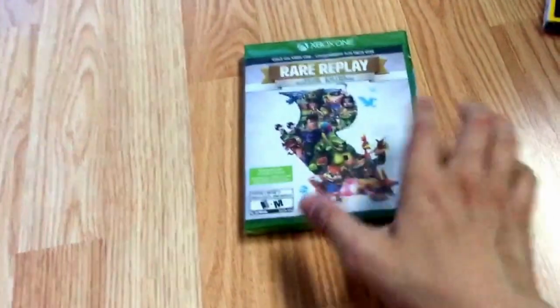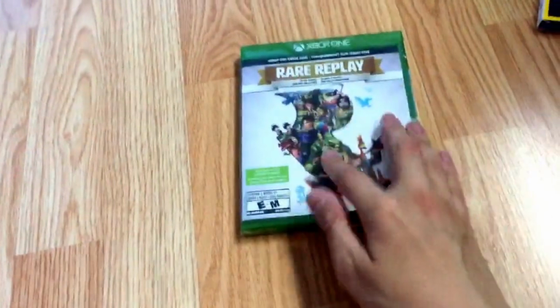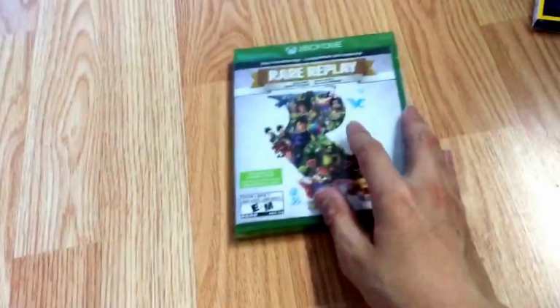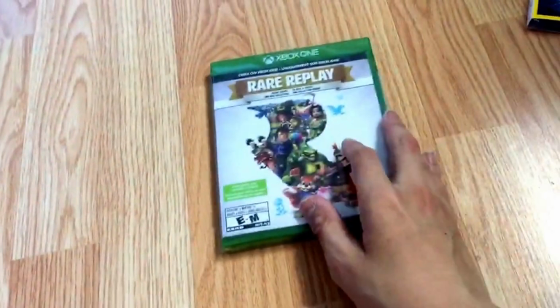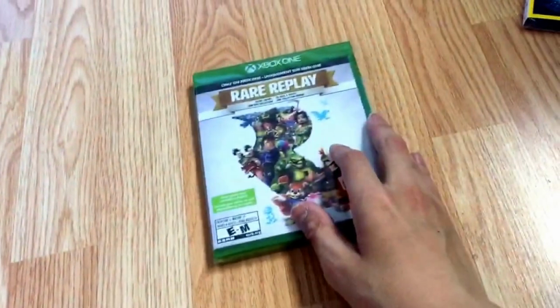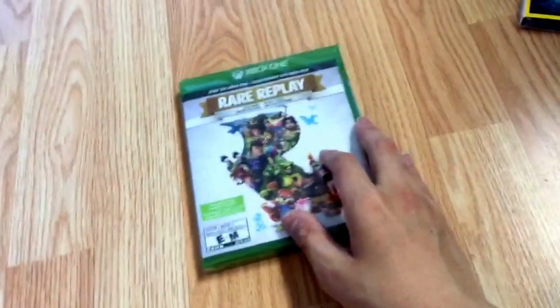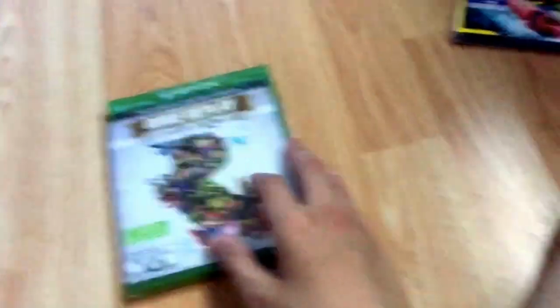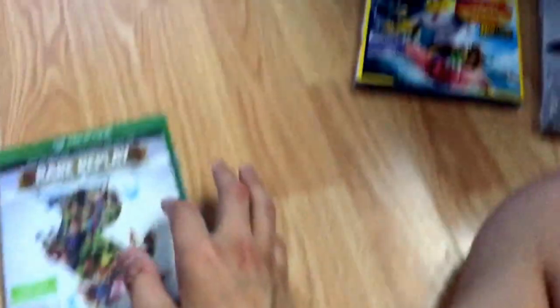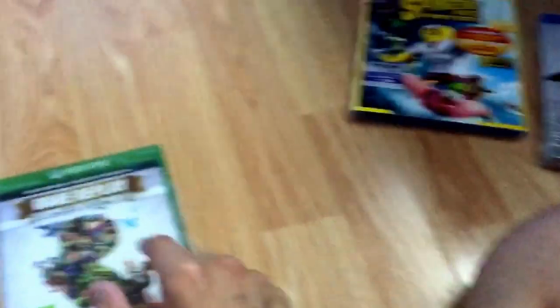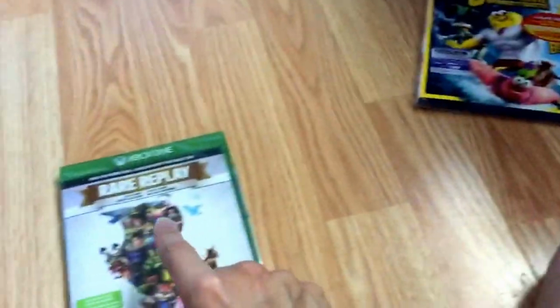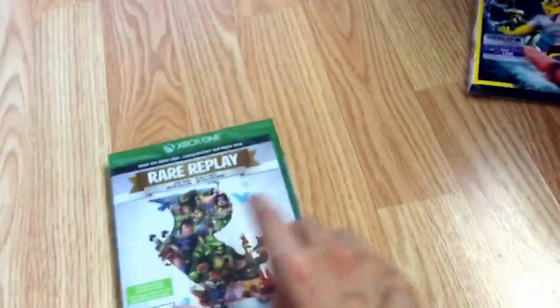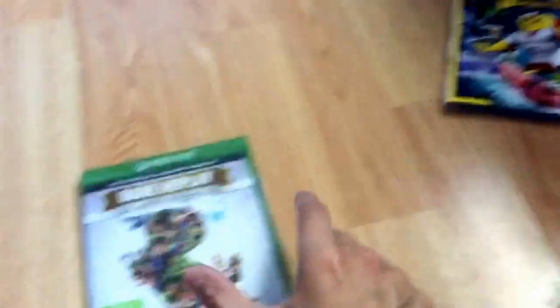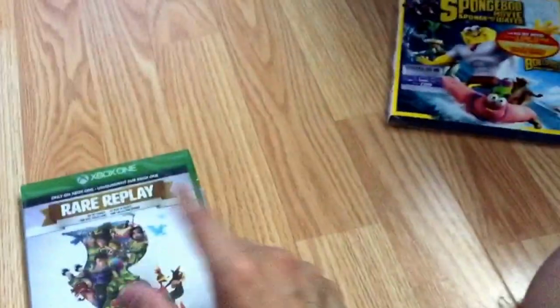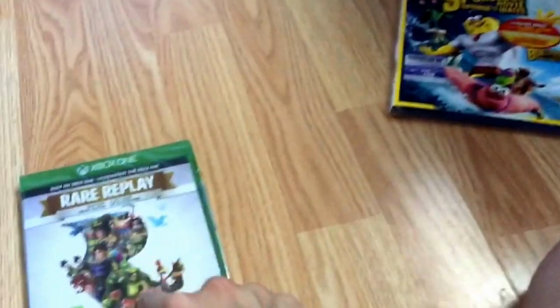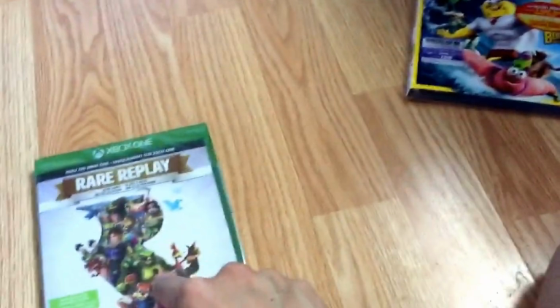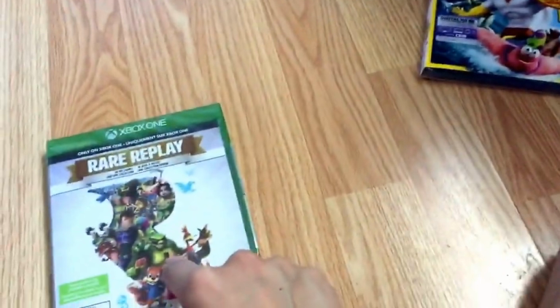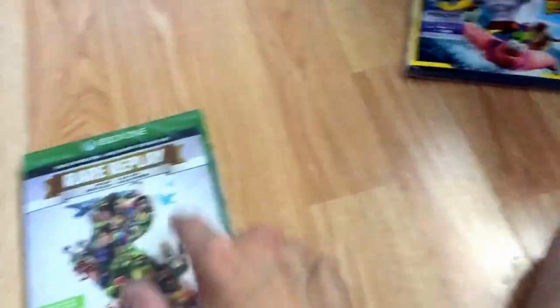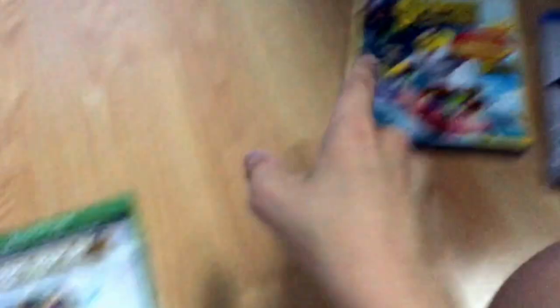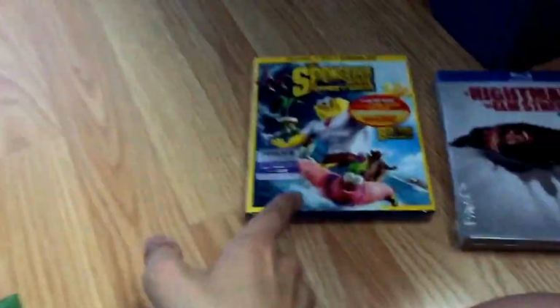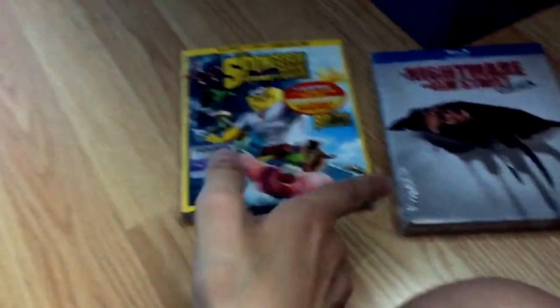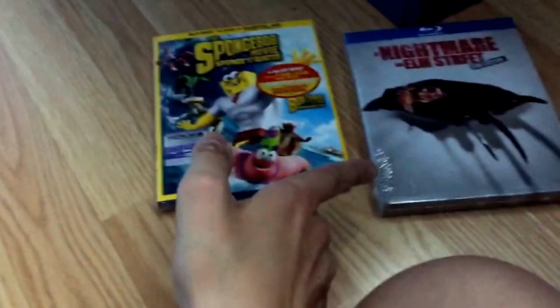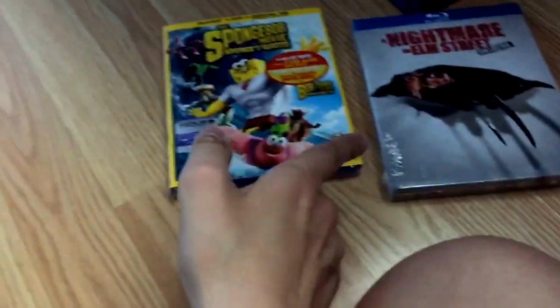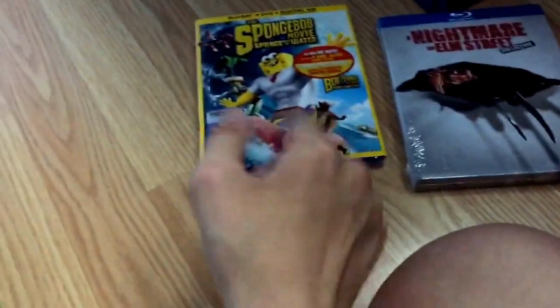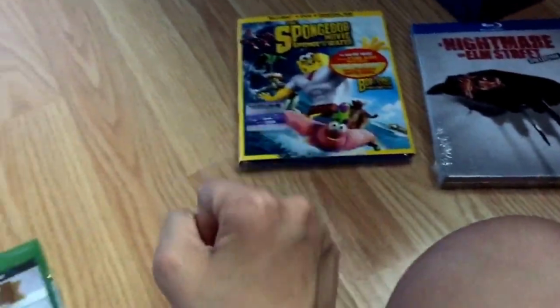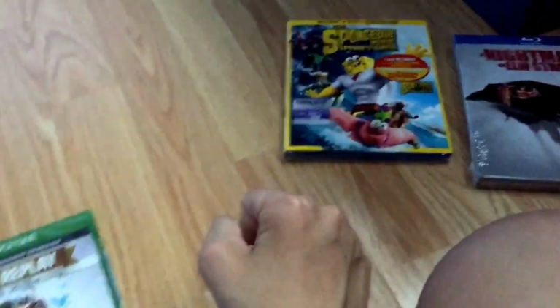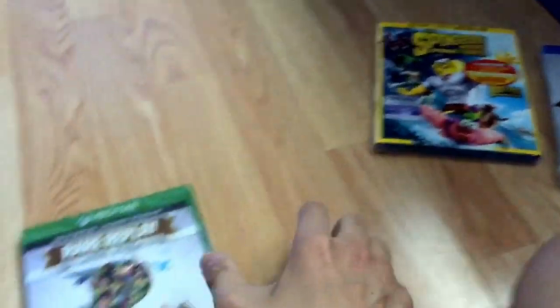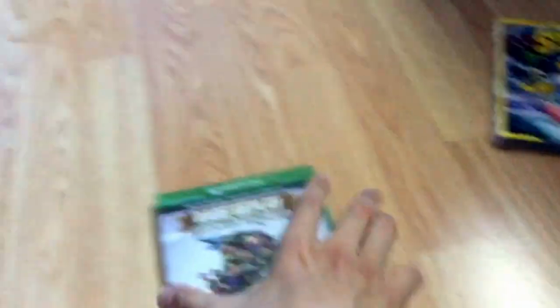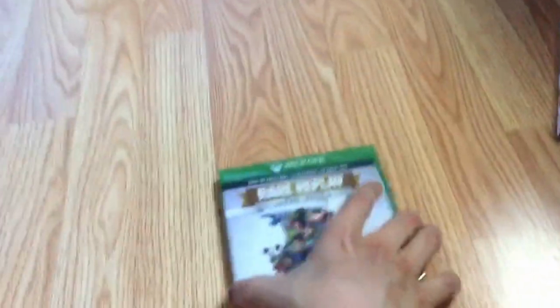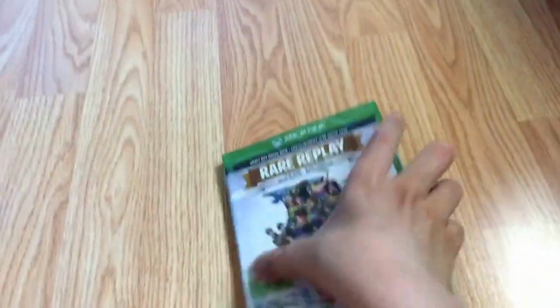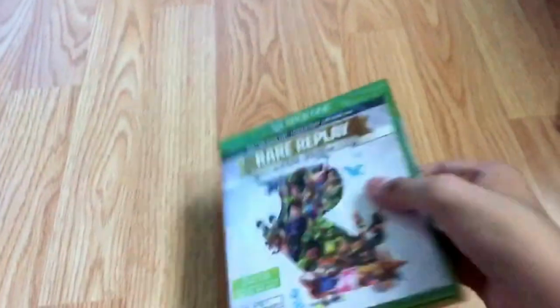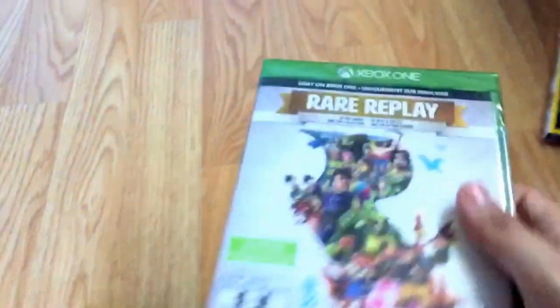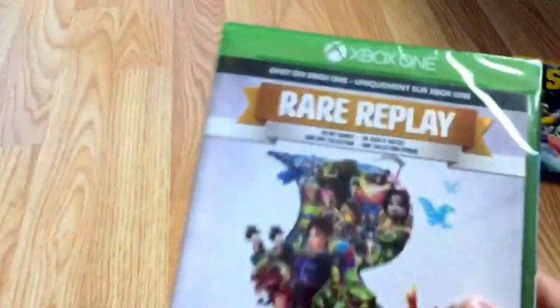I got these in the mail today too. So I got this and that and that. So first of all, we're gonna start off with Rare Replay.